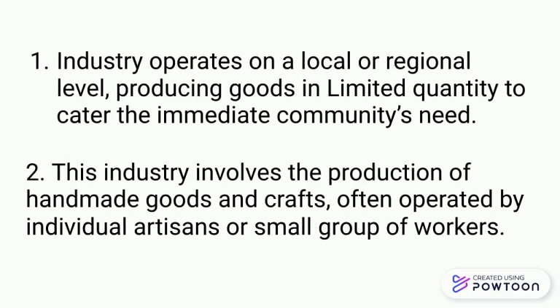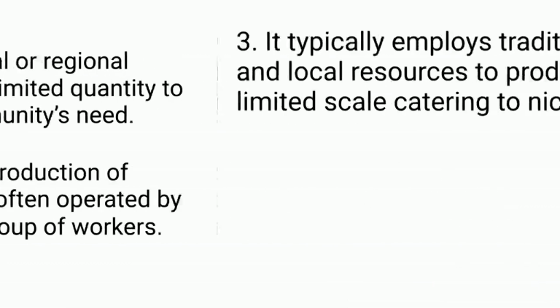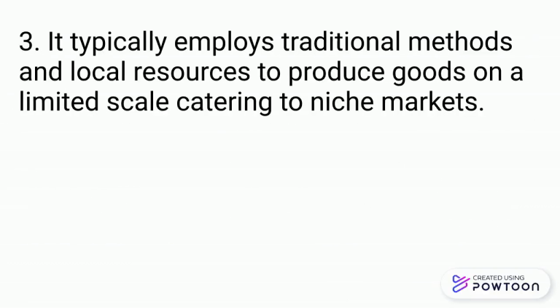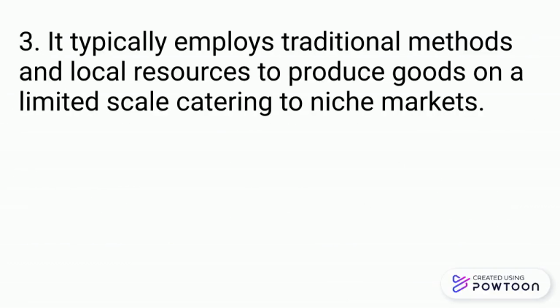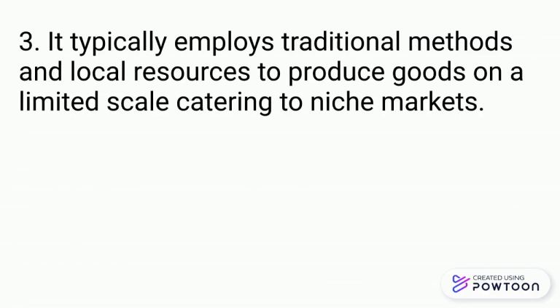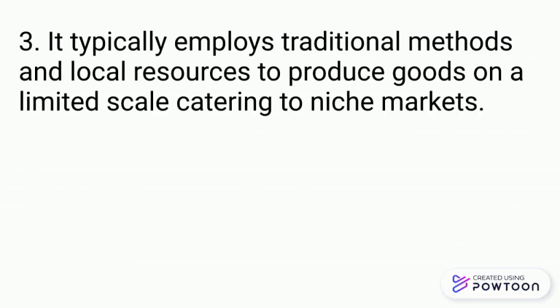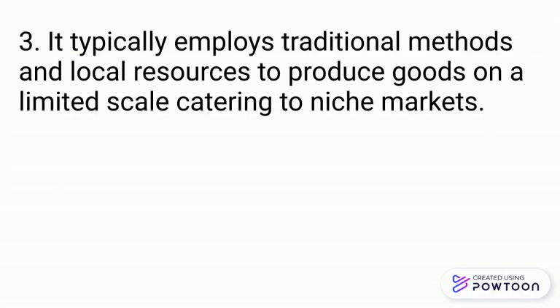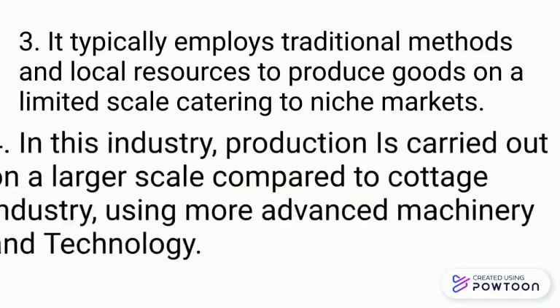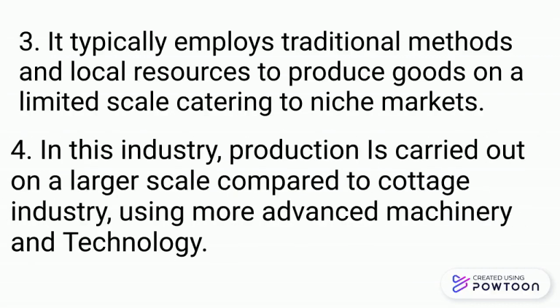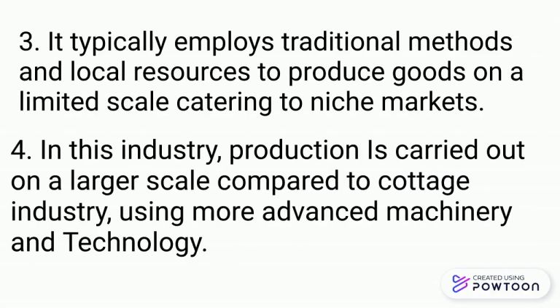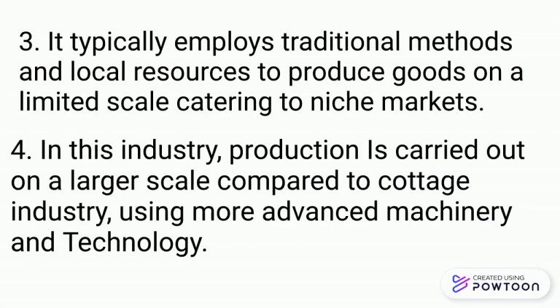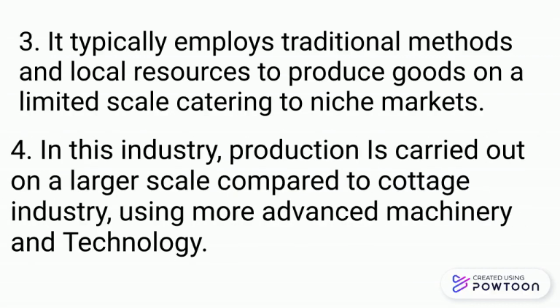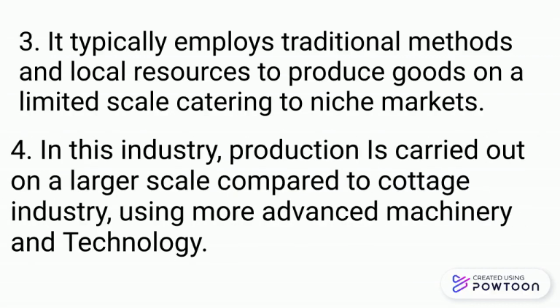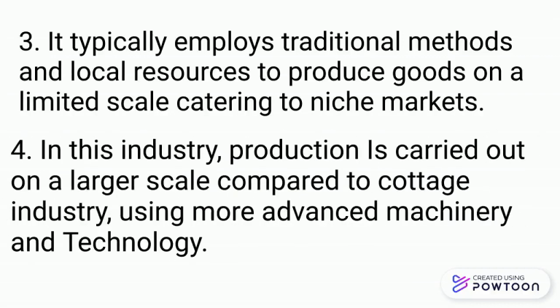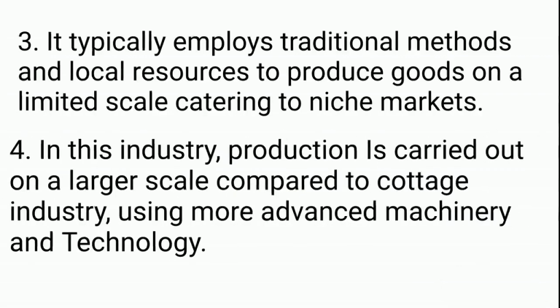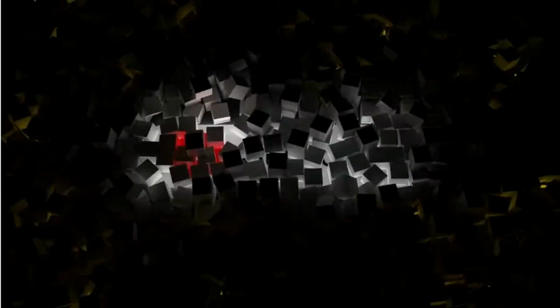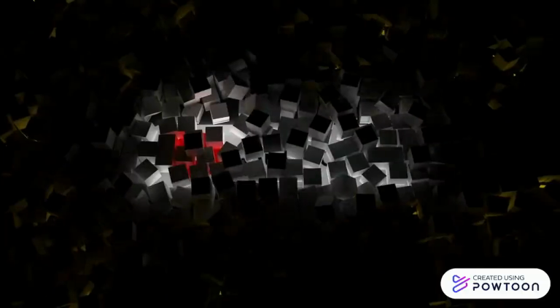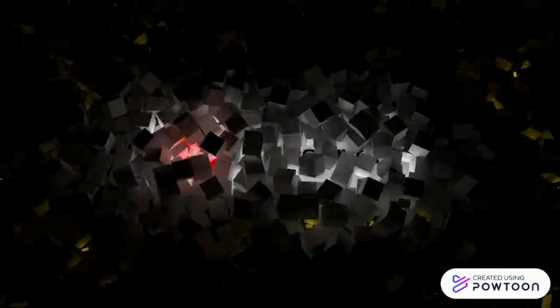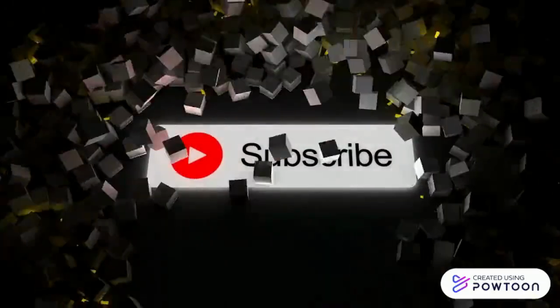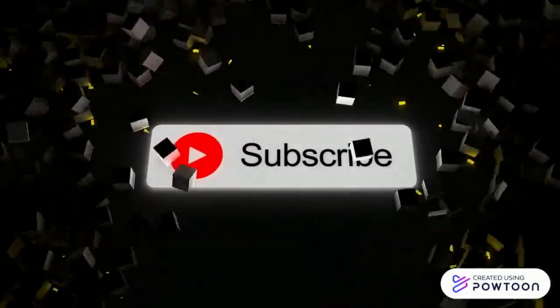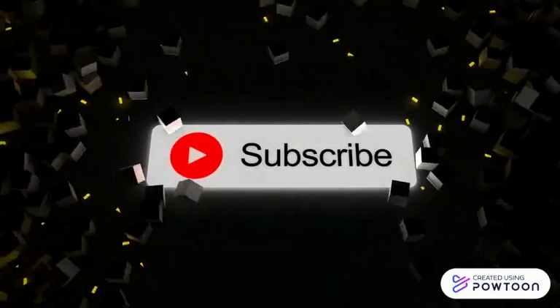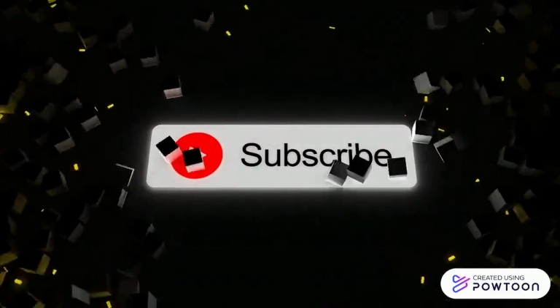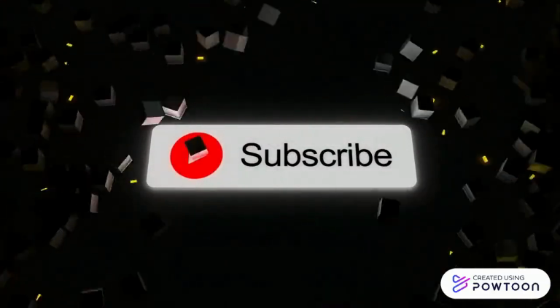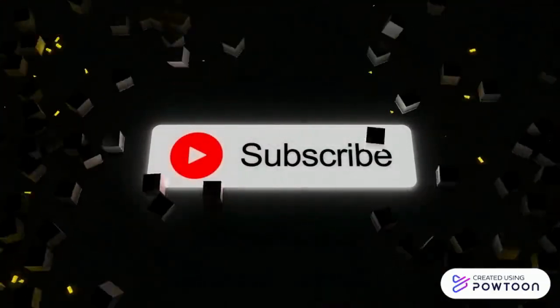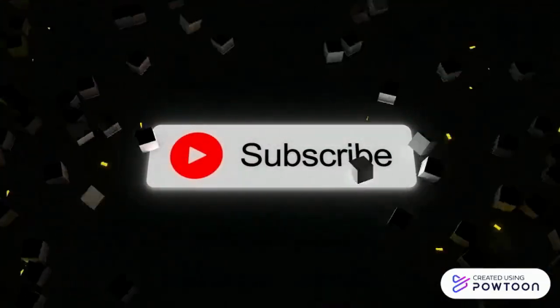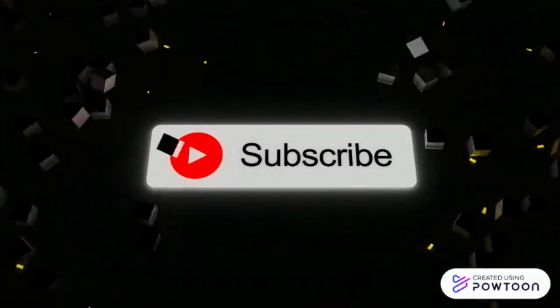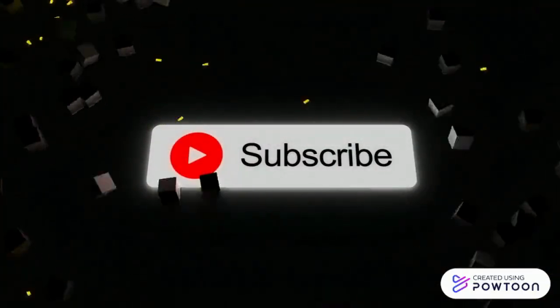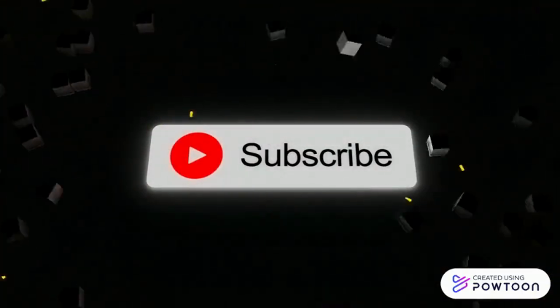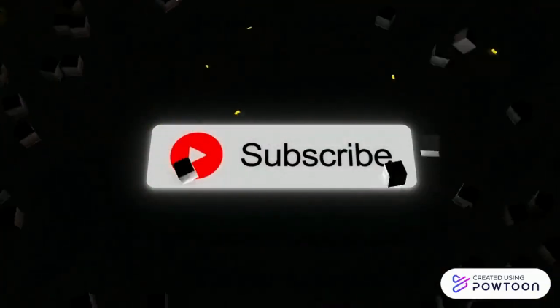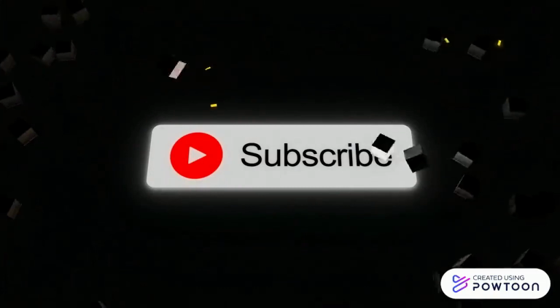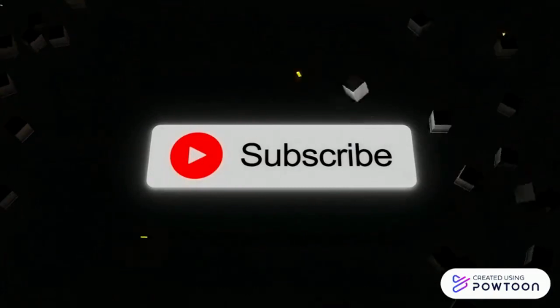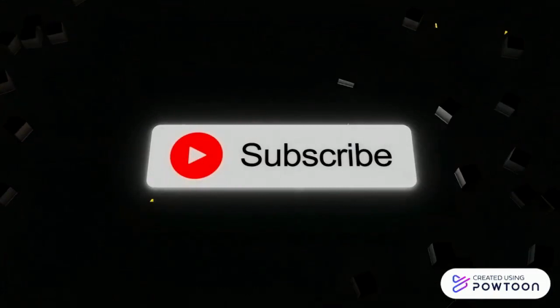You have now mastered the types of industries based on size. Understanding the different types of industries is crucial as it gives us insights into how an economy functions. Remember, learning is a journey, and we are here to support you every step of the way.